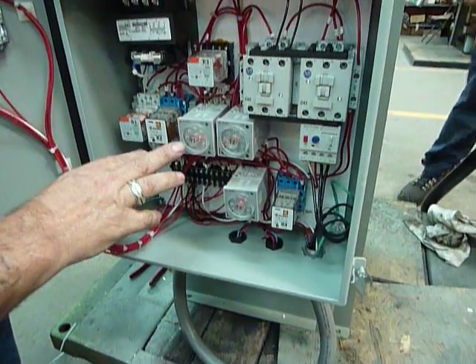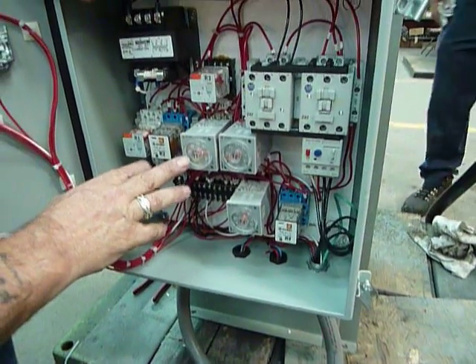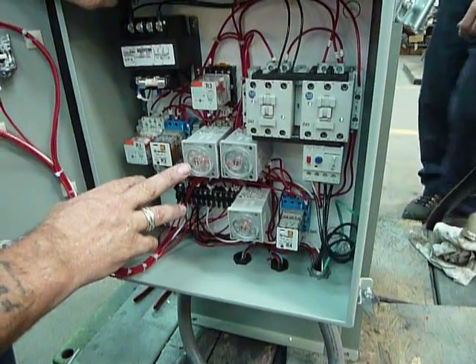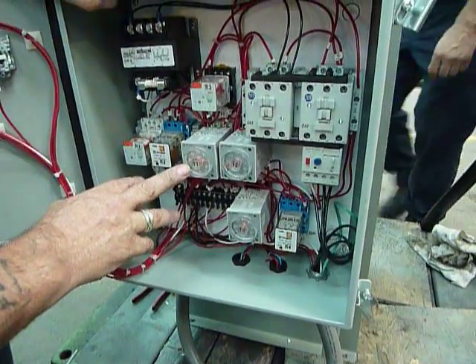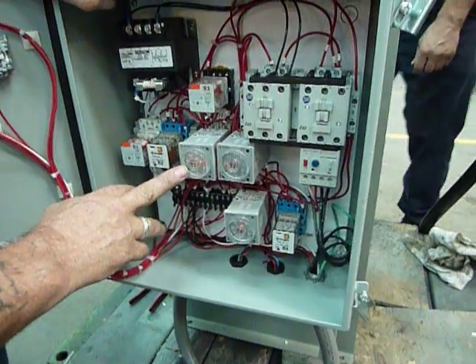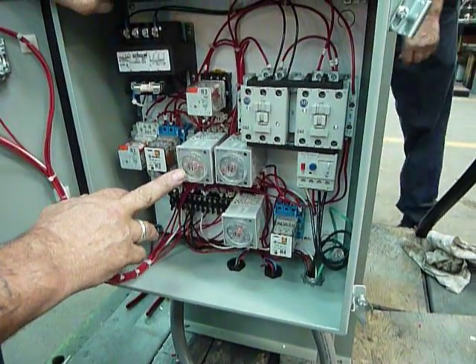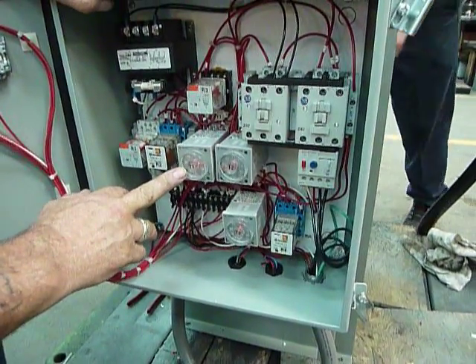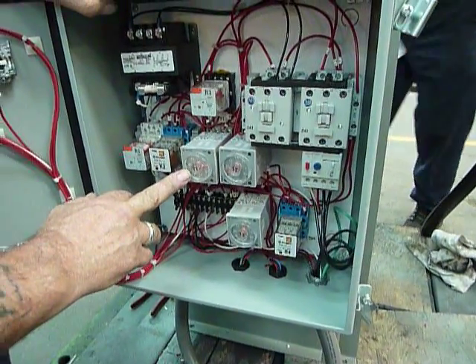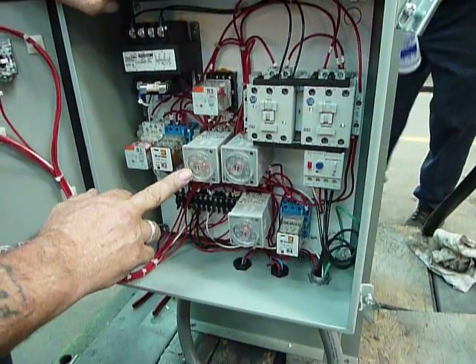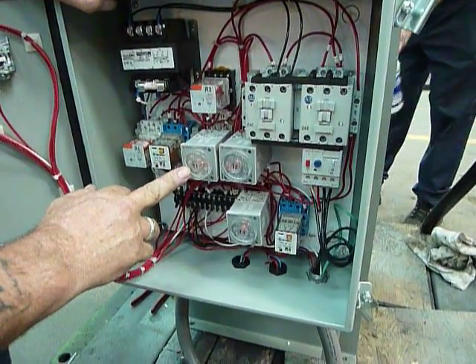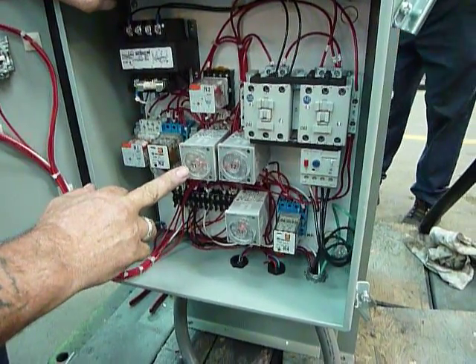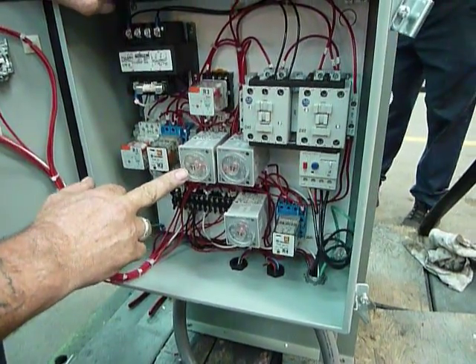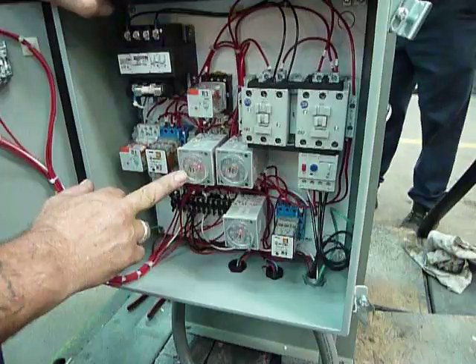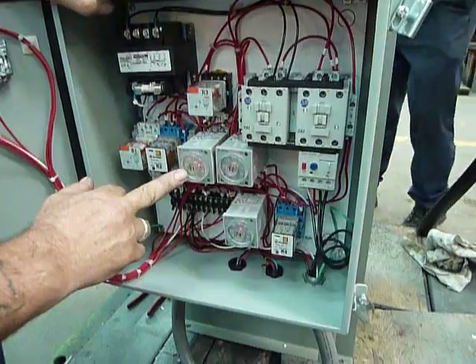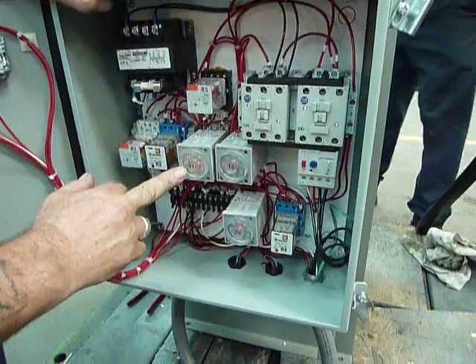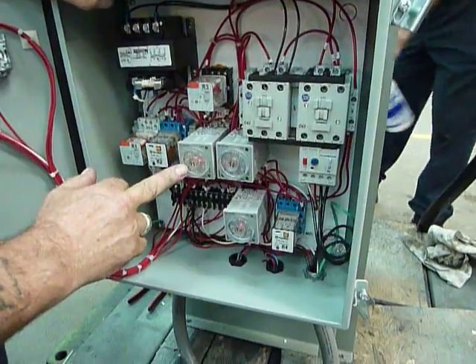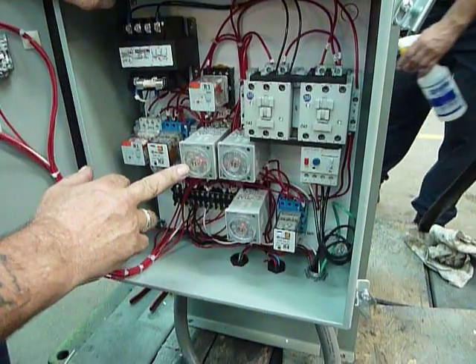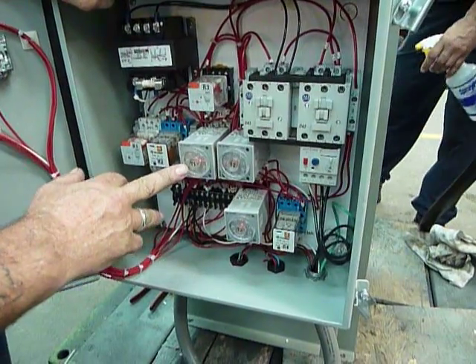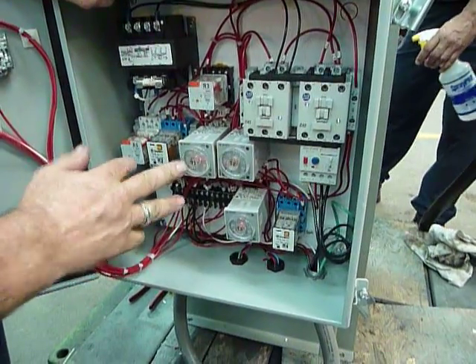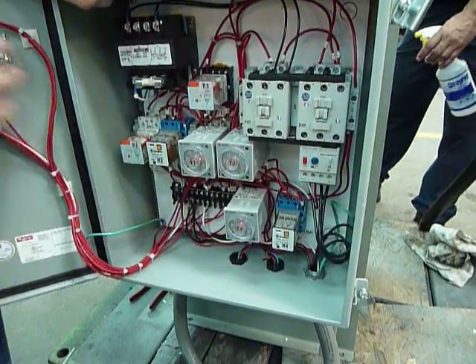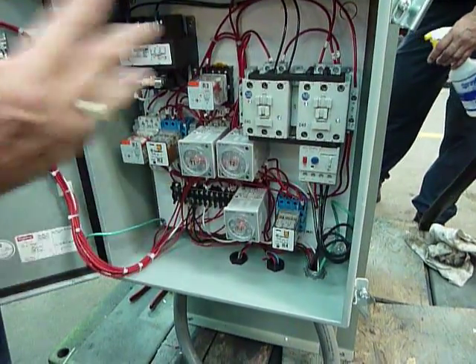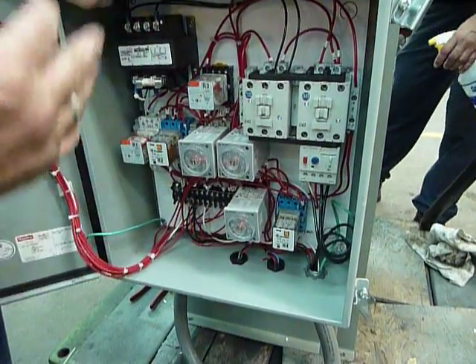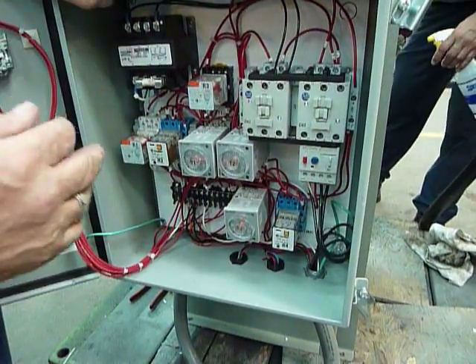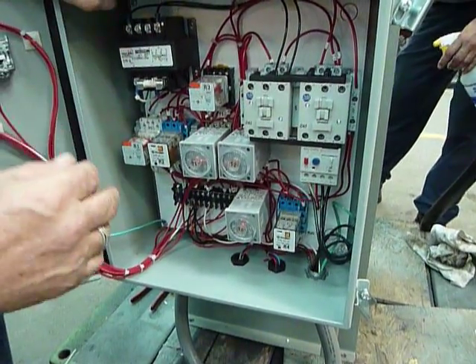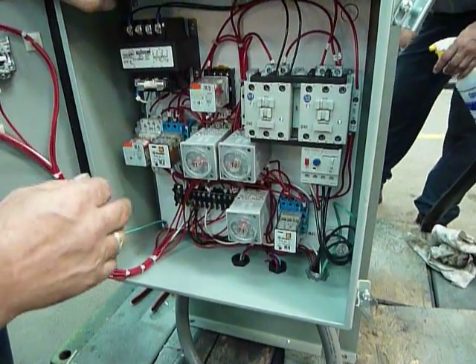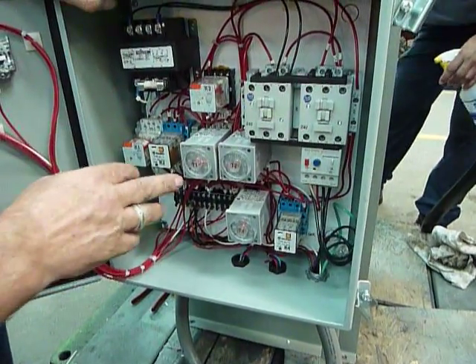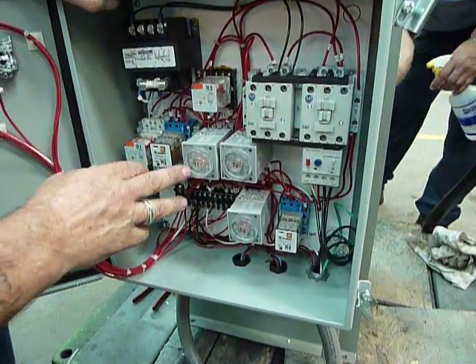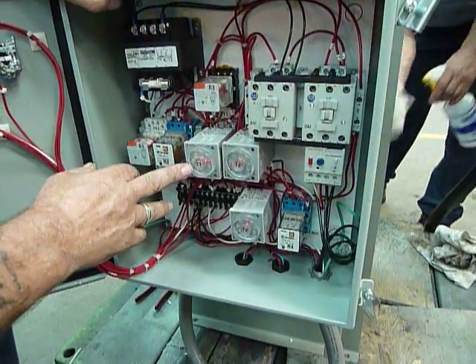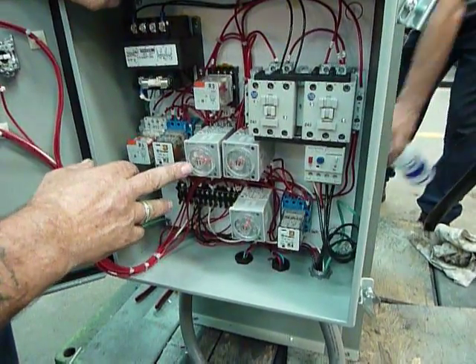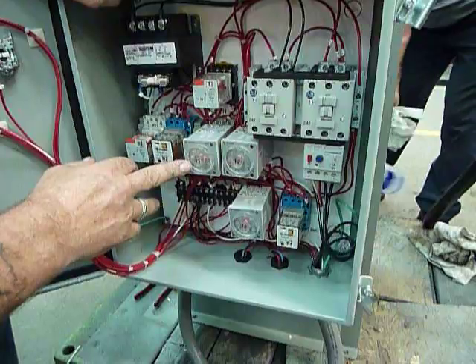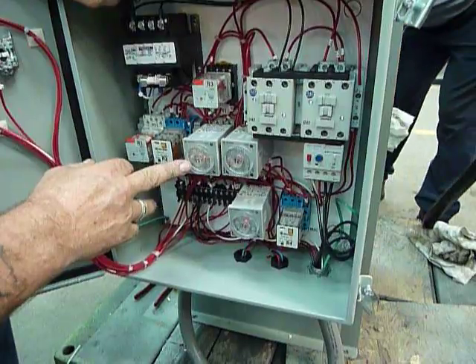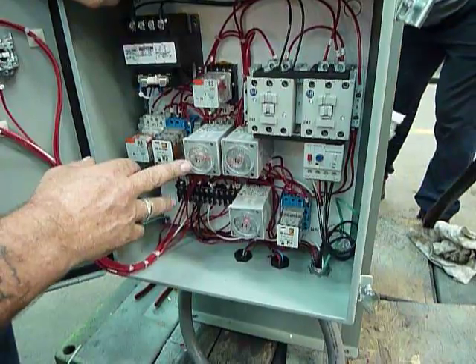Timer one is your forward time. That will be set to whatever it takes for the ram to go forward — that's your forward time.